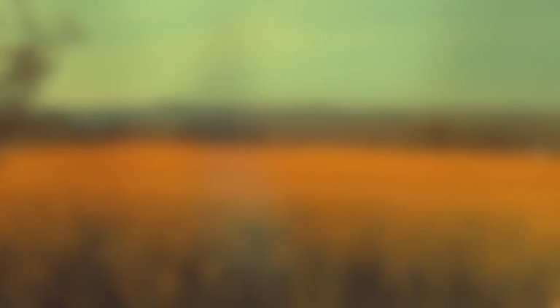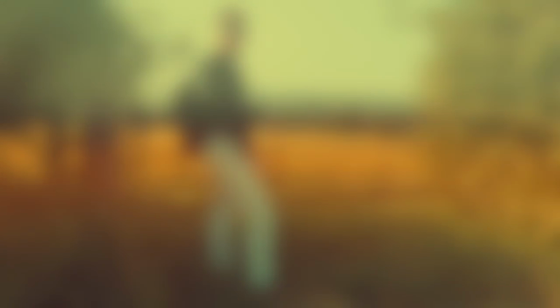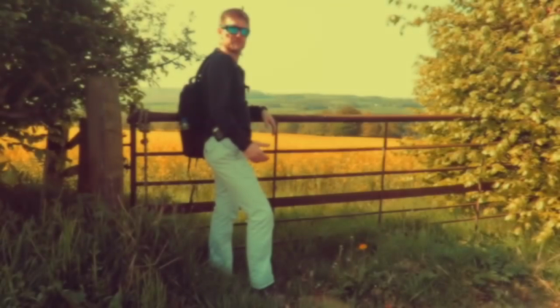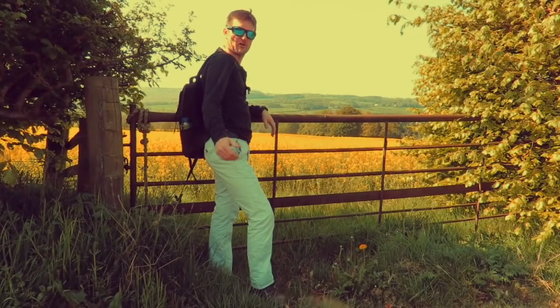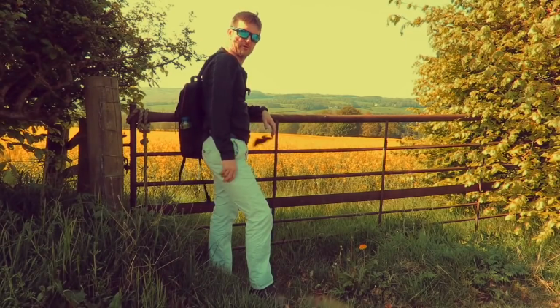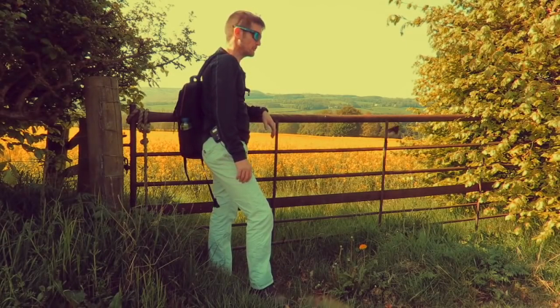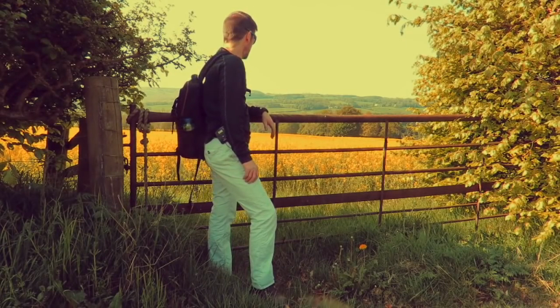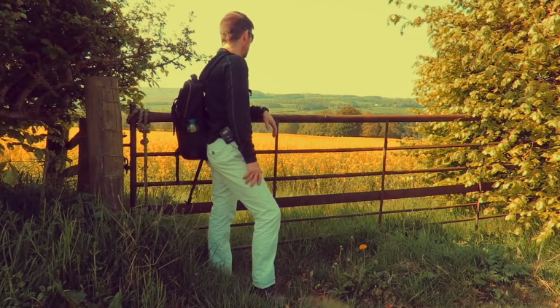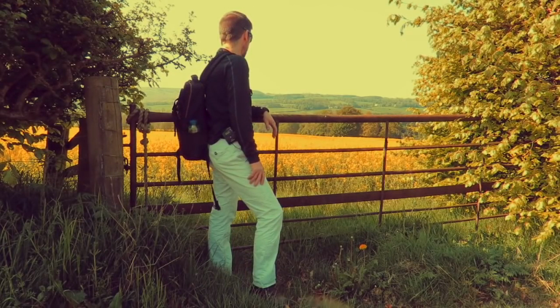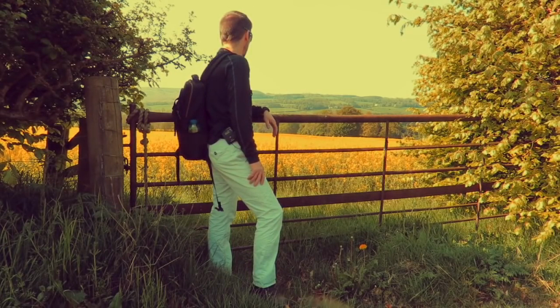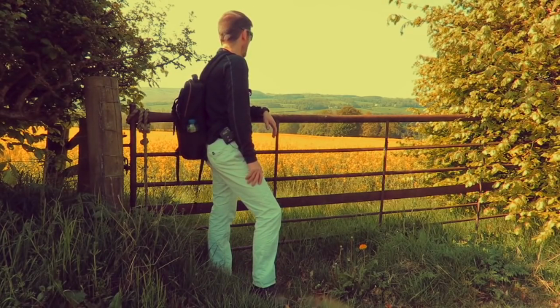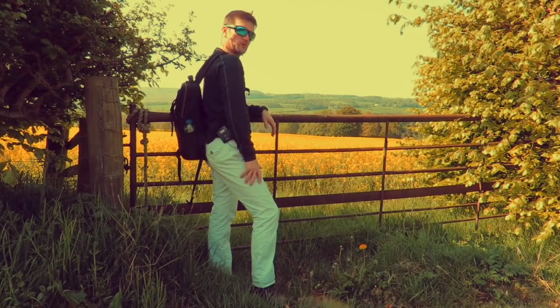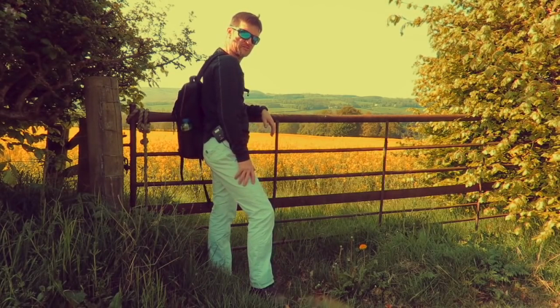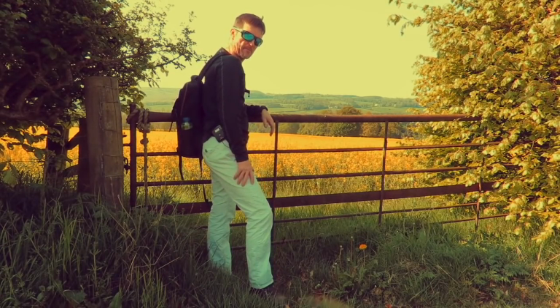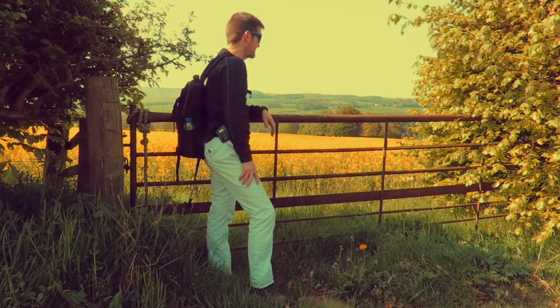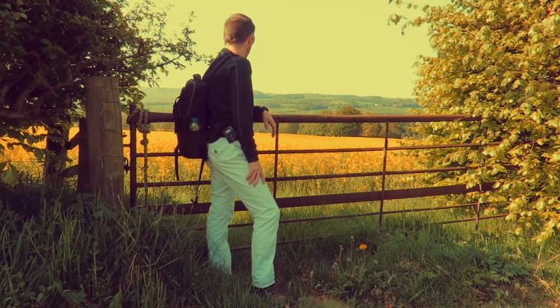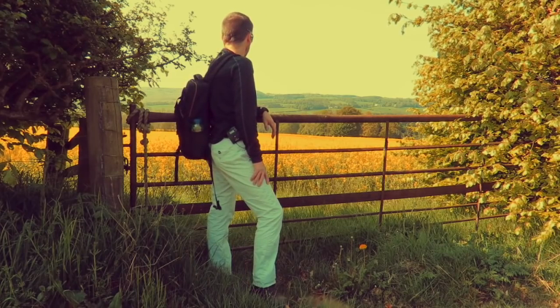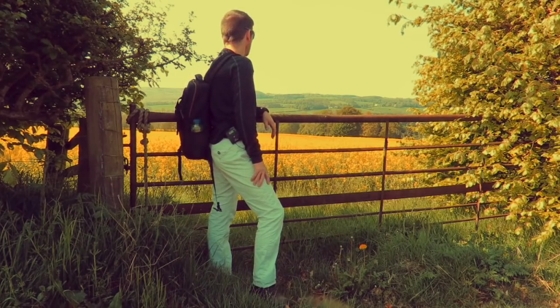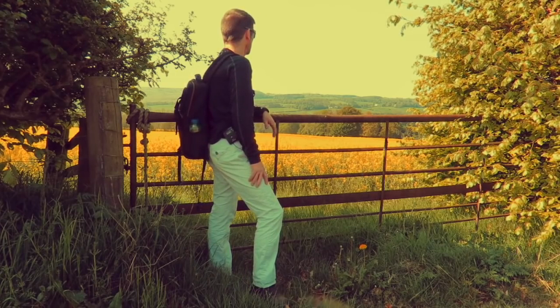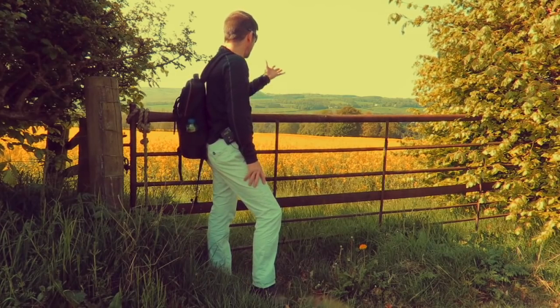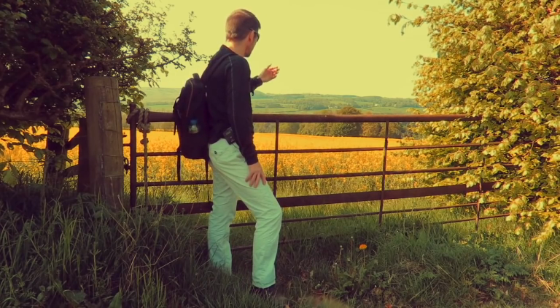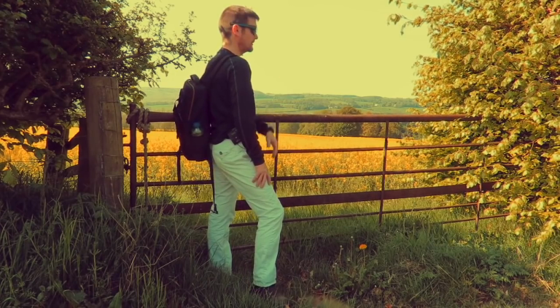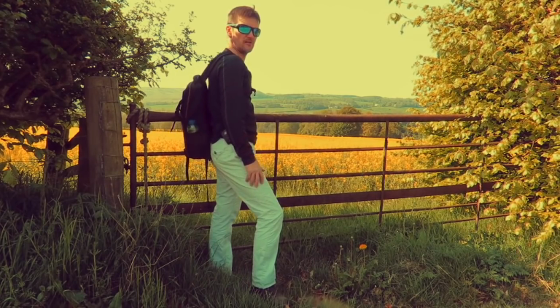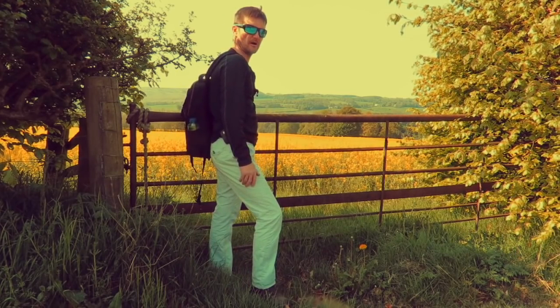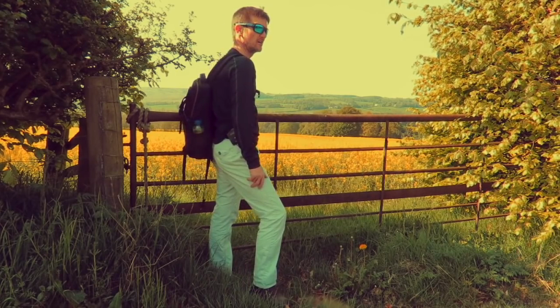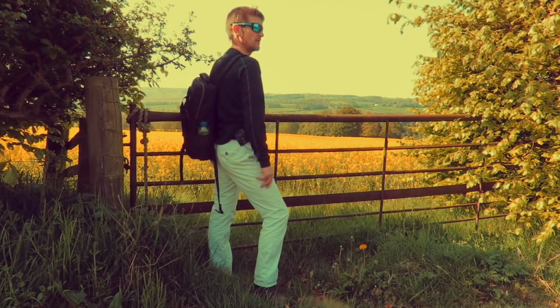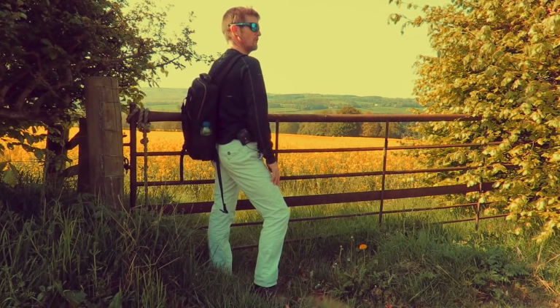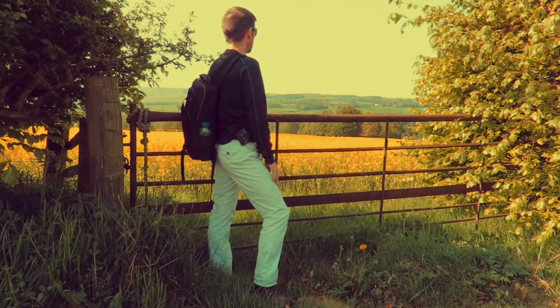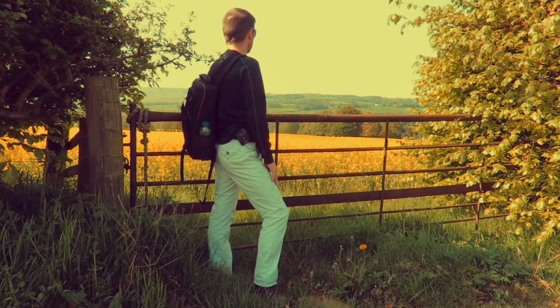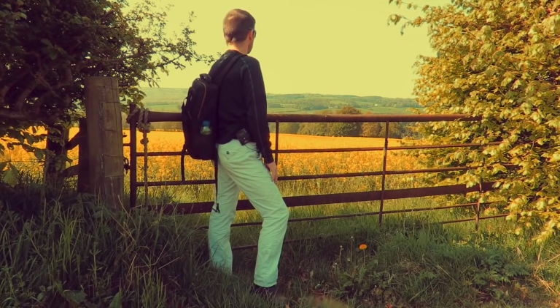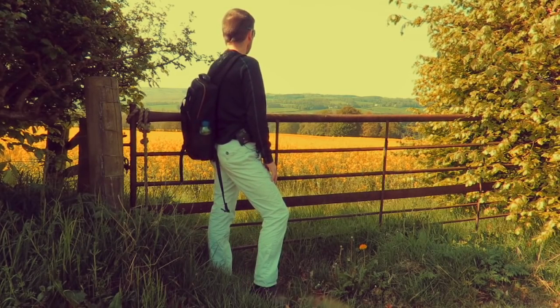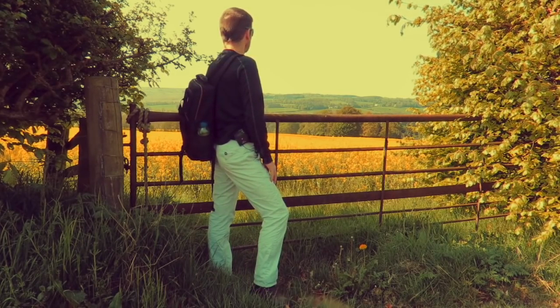This oilseed rape is really common in the borderlands these days — fantastic yellow colour, but not so fantastic if you suffer from hay fever.